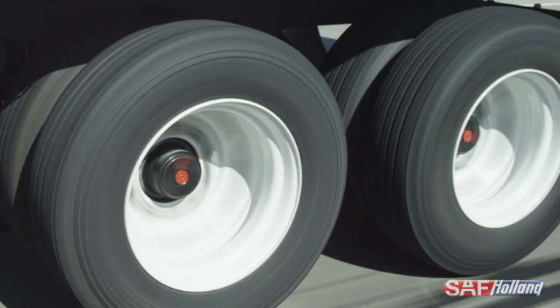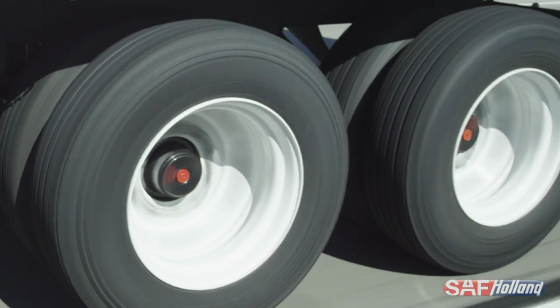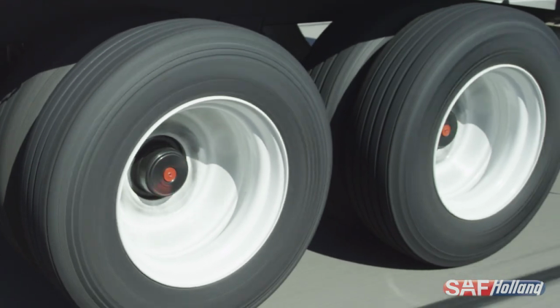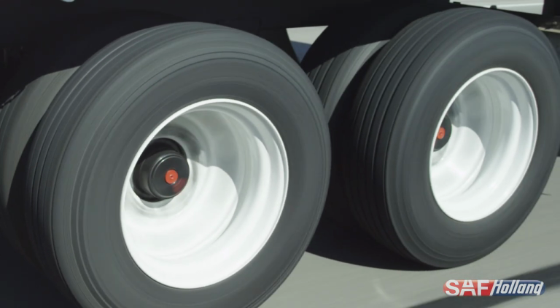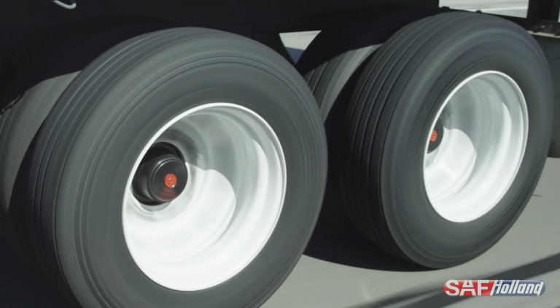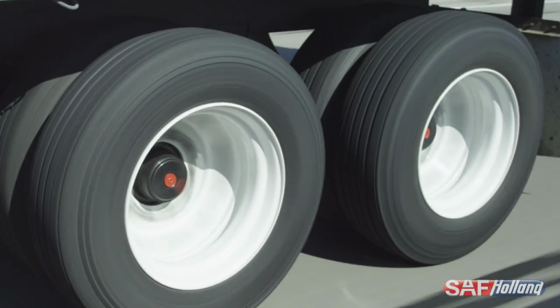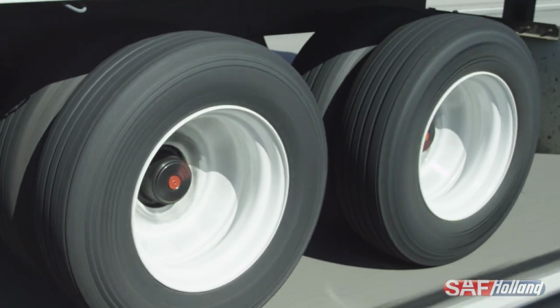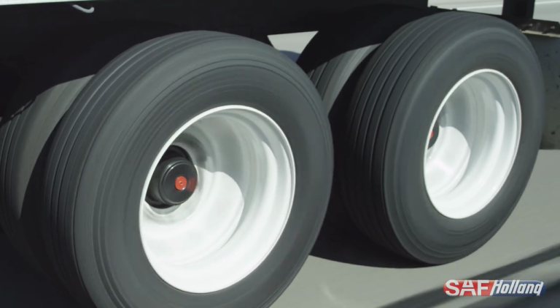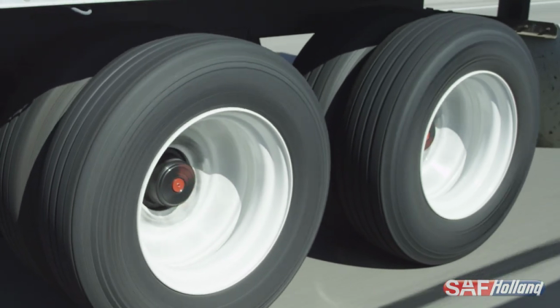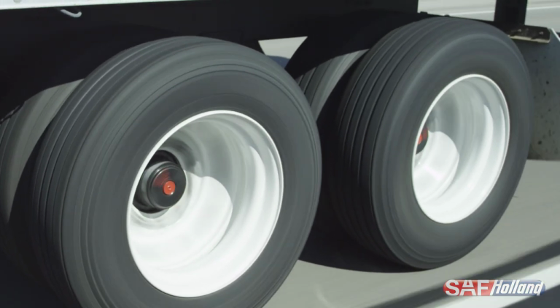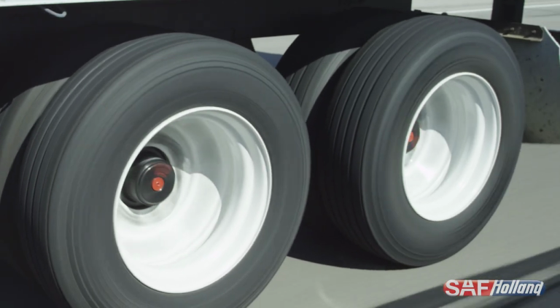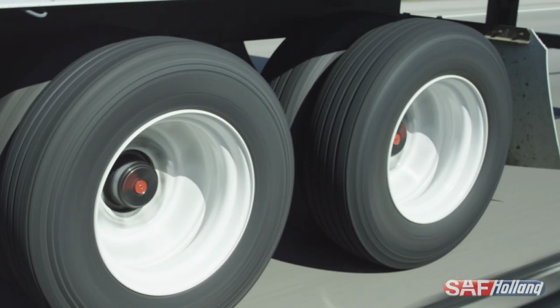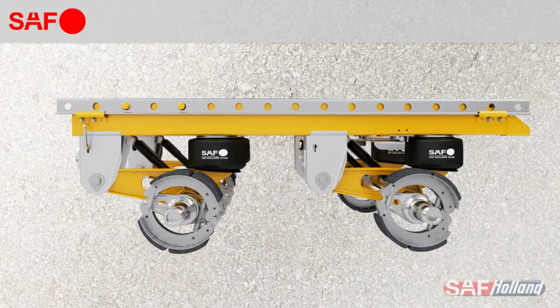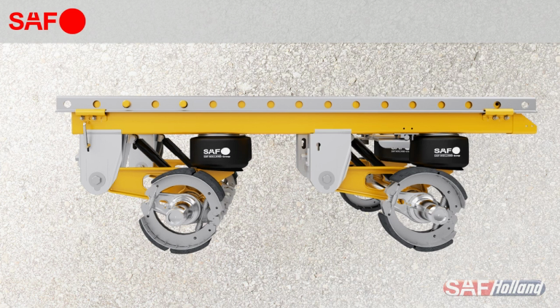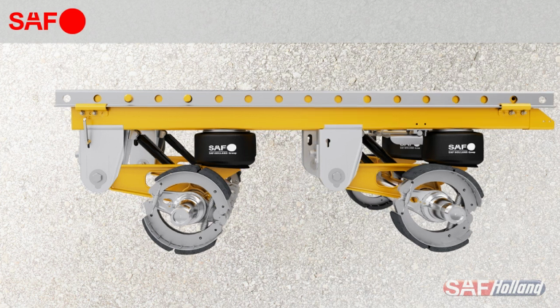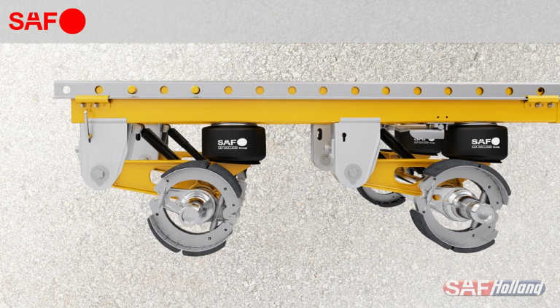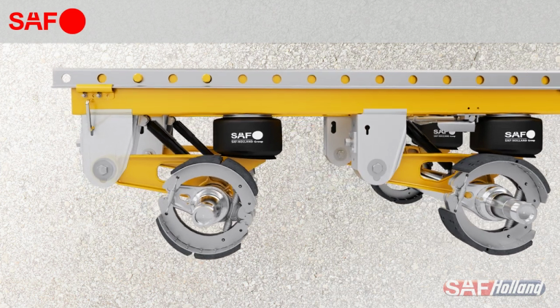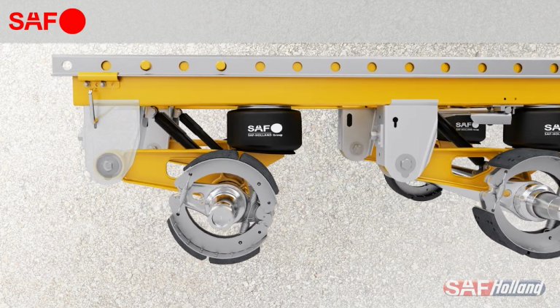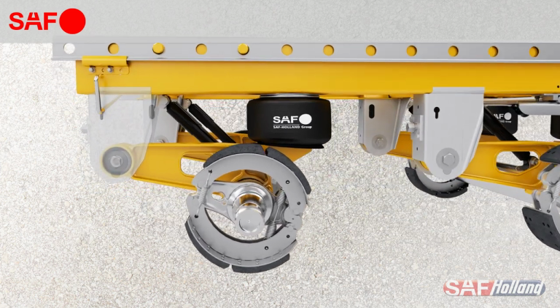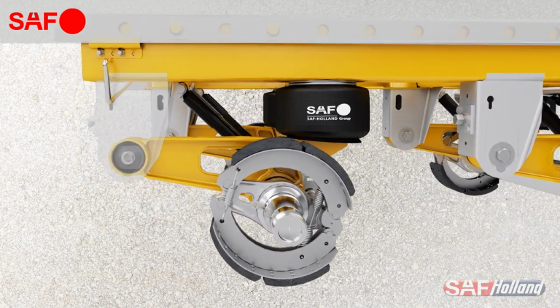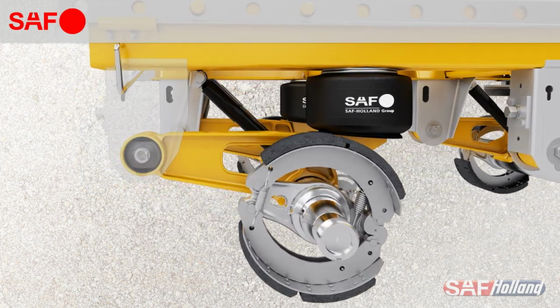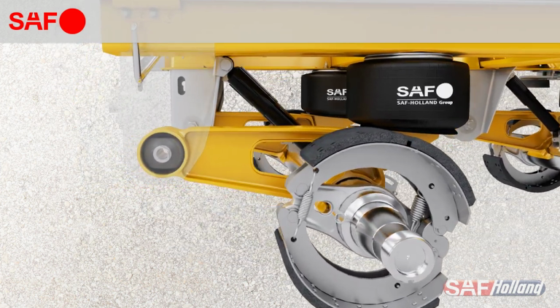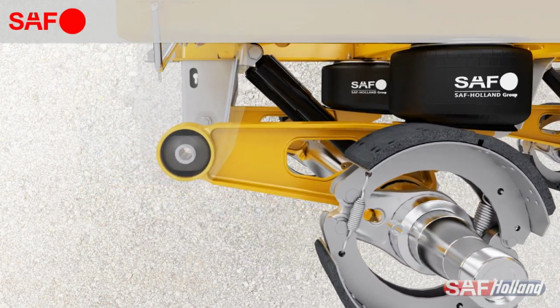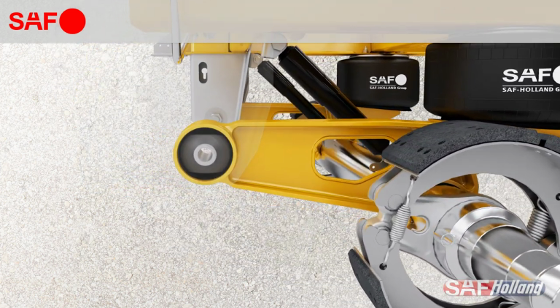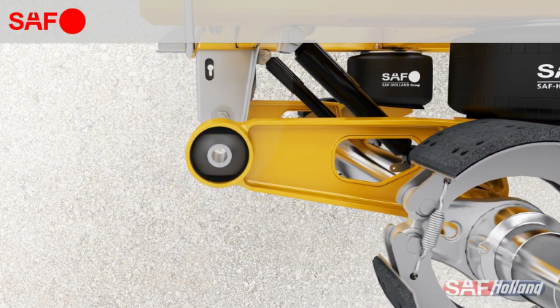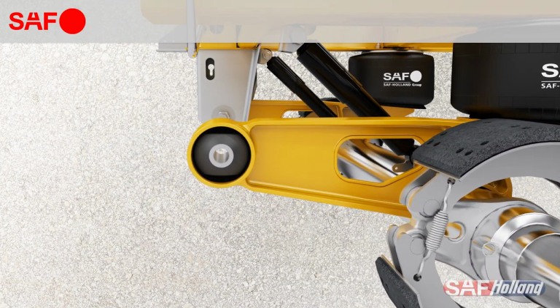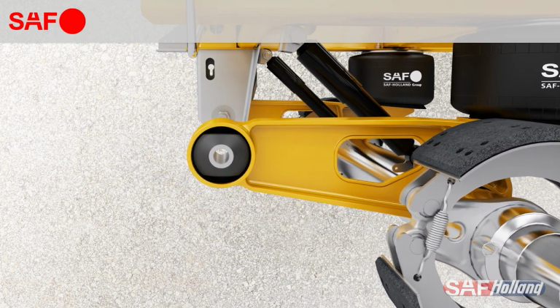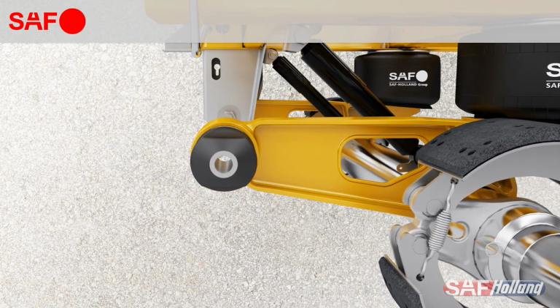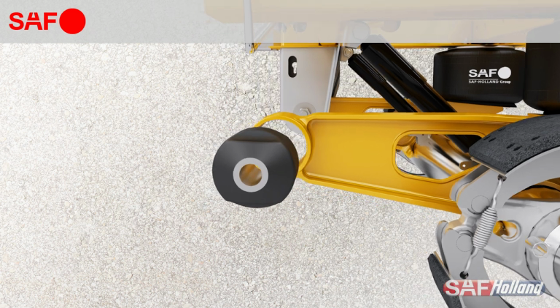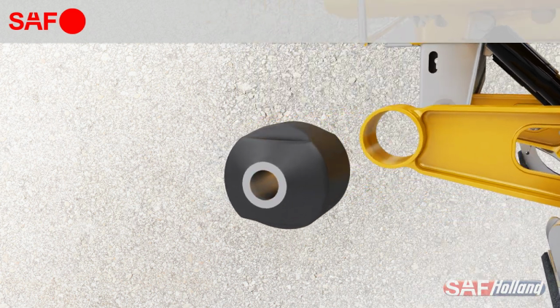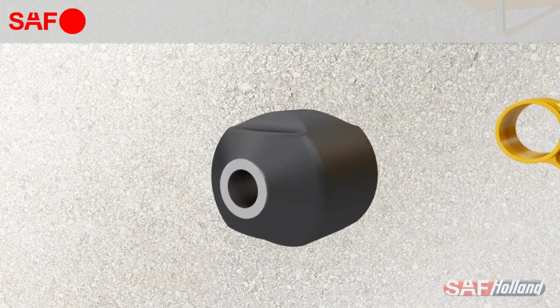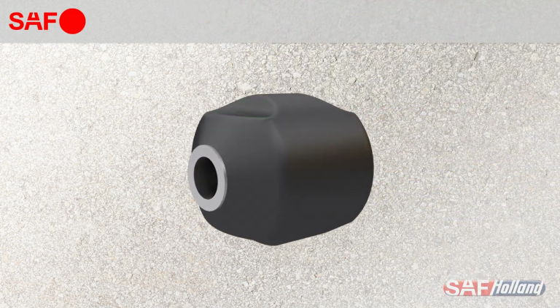Quite simply, a long-life pivot bushing can equal serious savings. SAF CBX Series air suspensions feature a patented, multifunctional pivot bushing with an external void design.